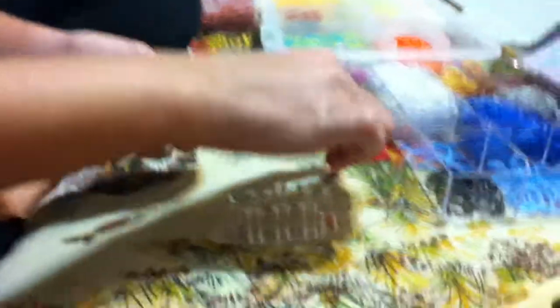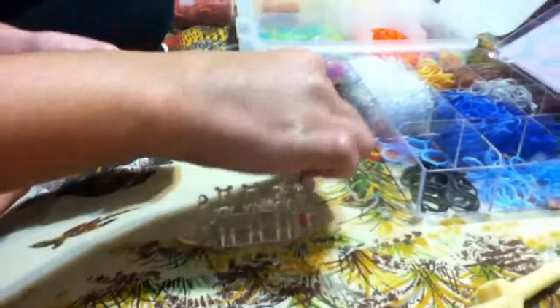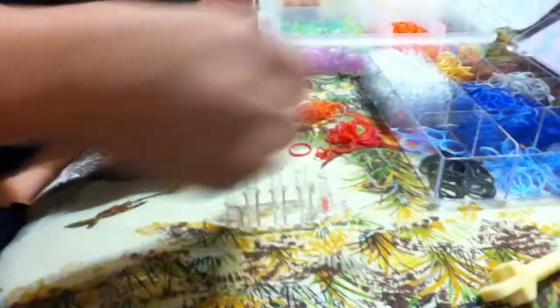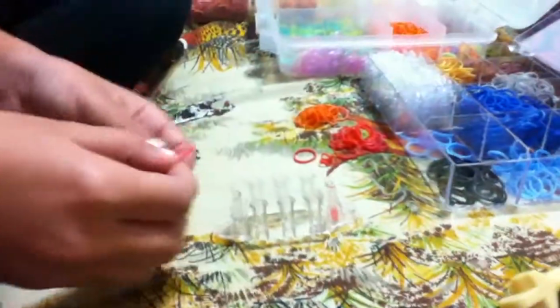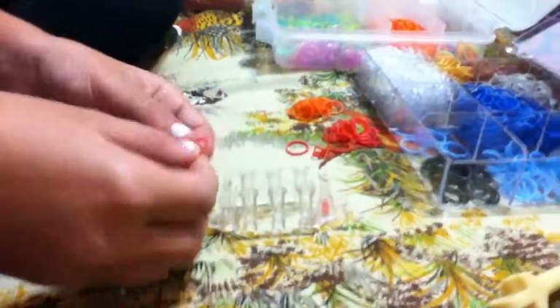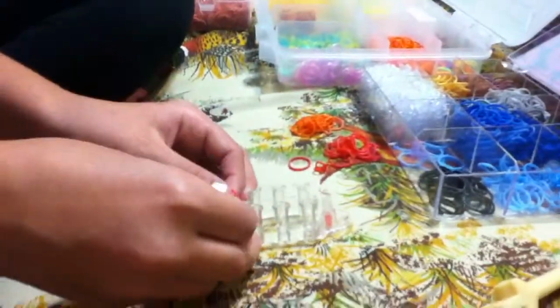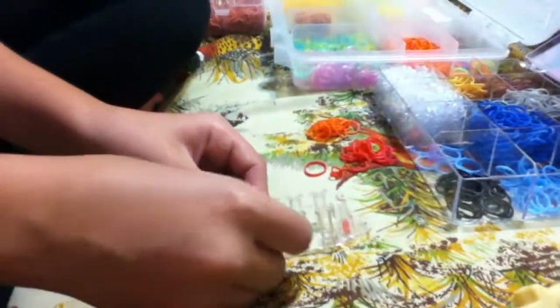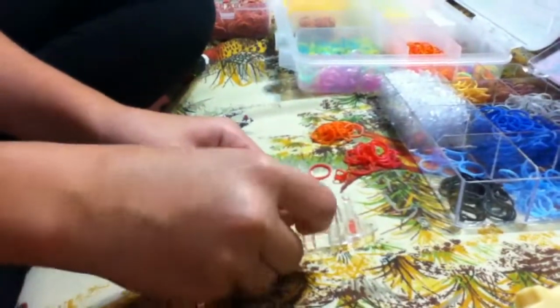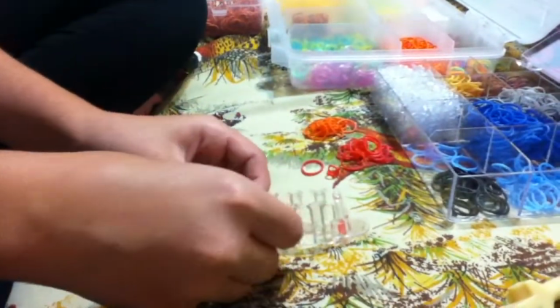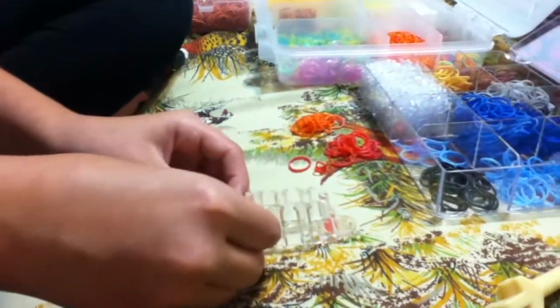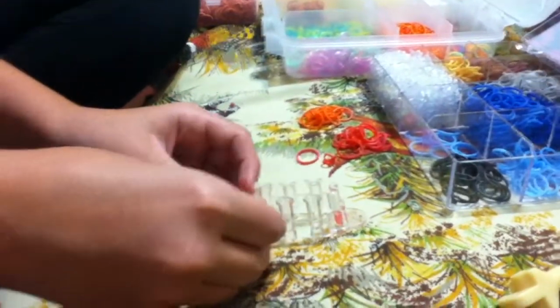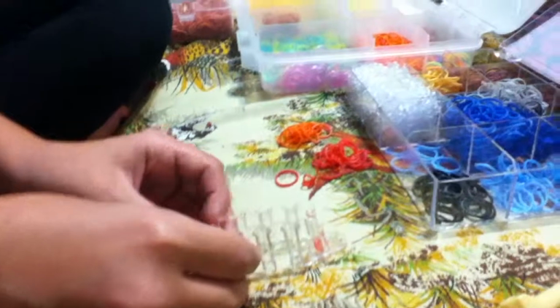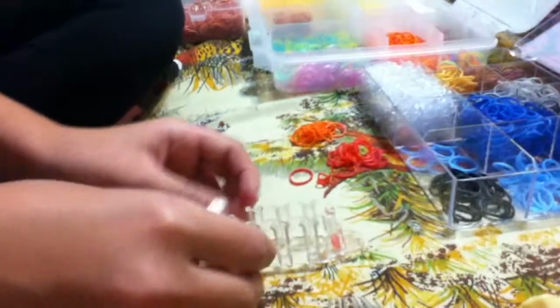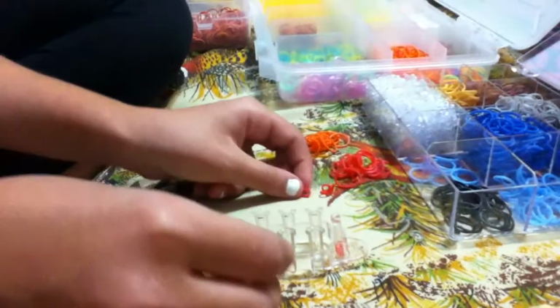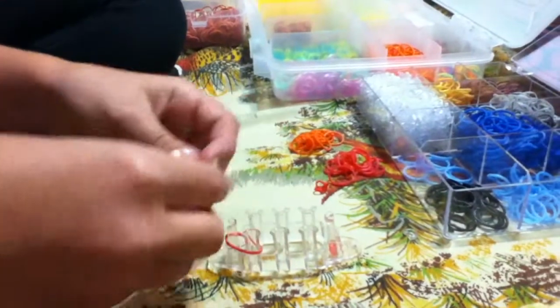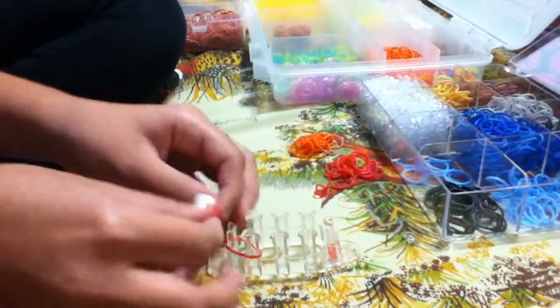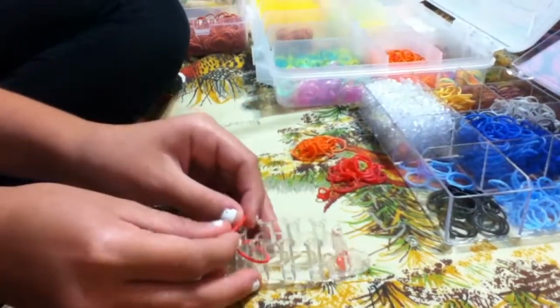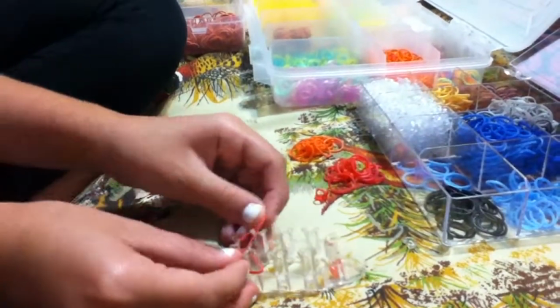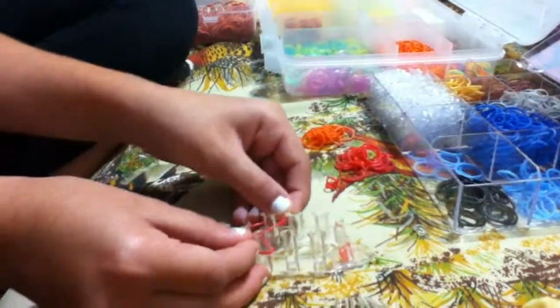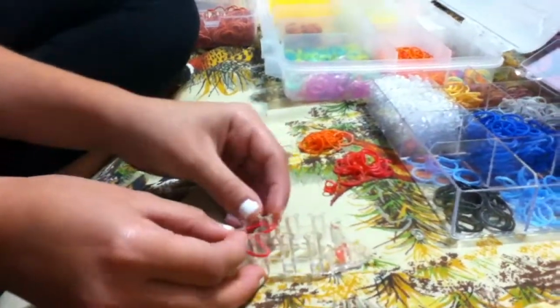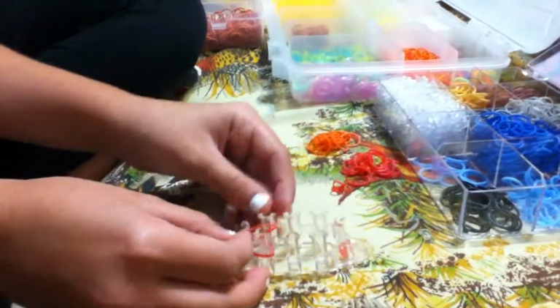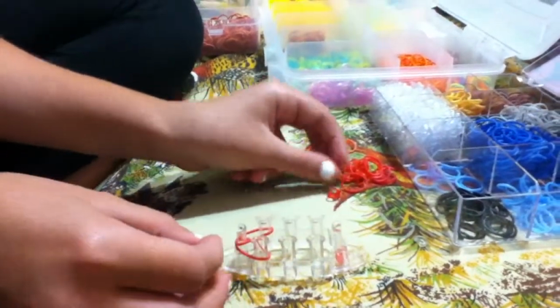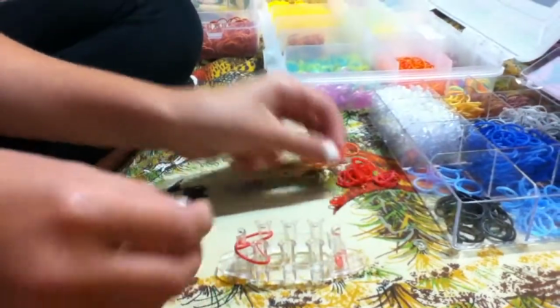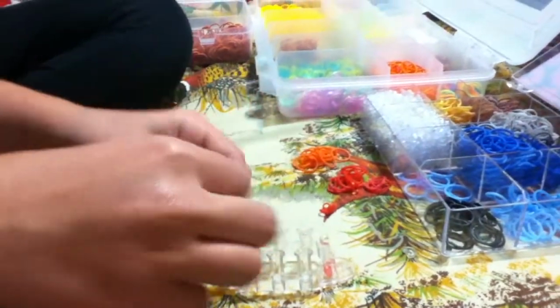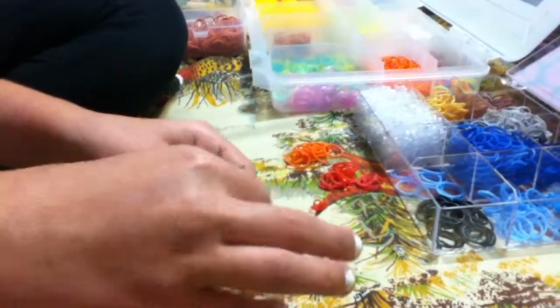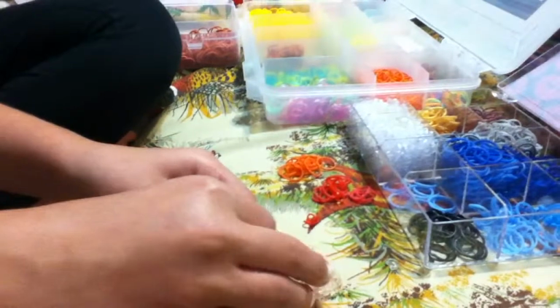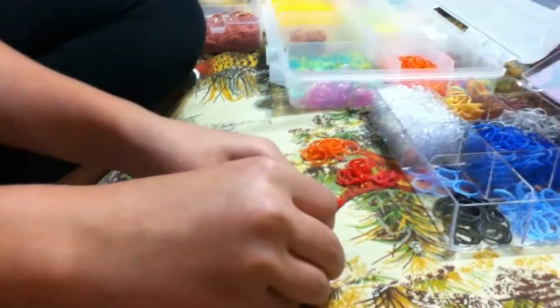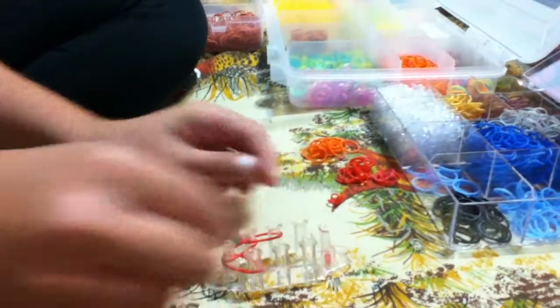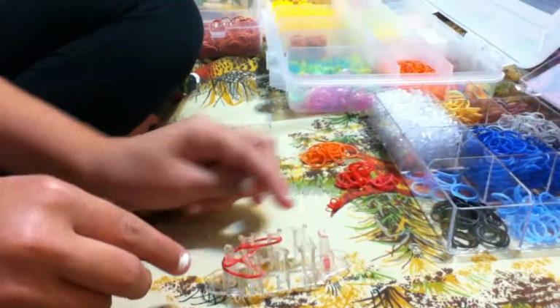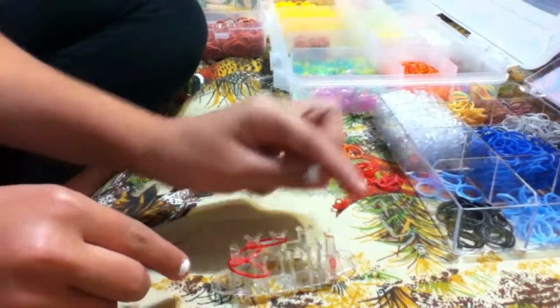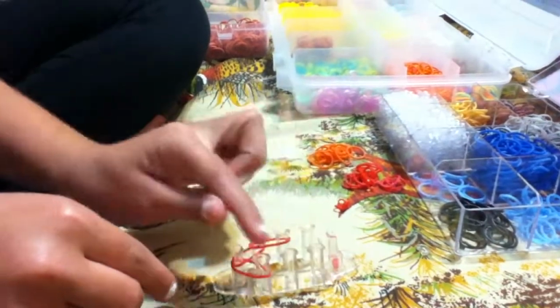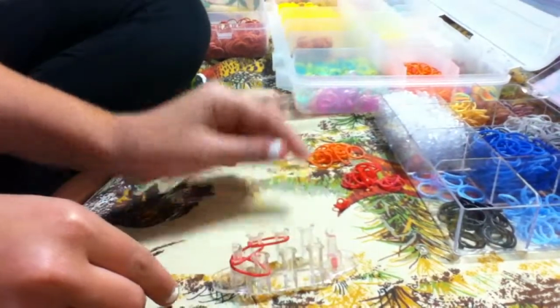Then you're going to do just a simple outline. It's going to feel kind of weird at first, but just go from the center to the left, center to the right, and then just do a simple outline.